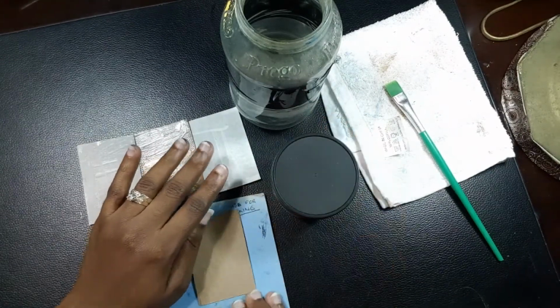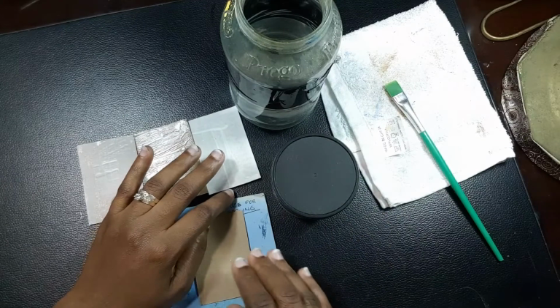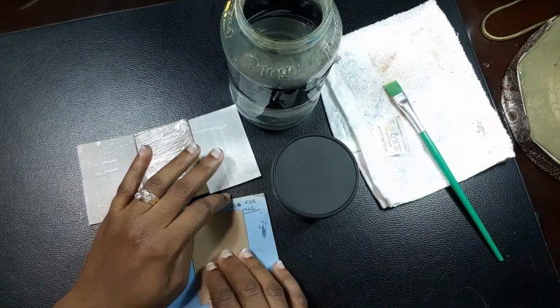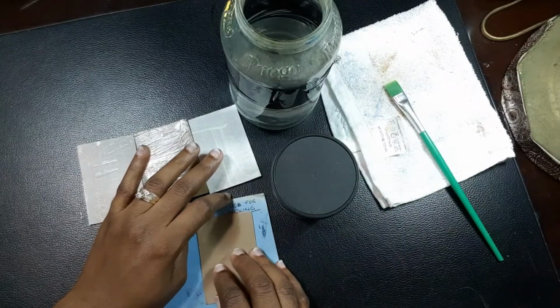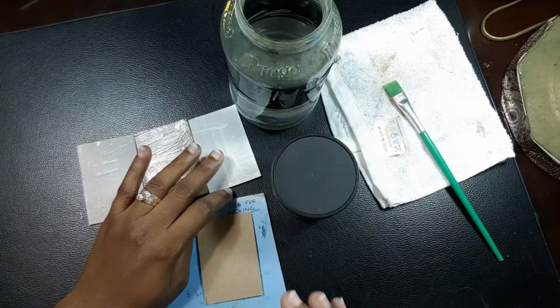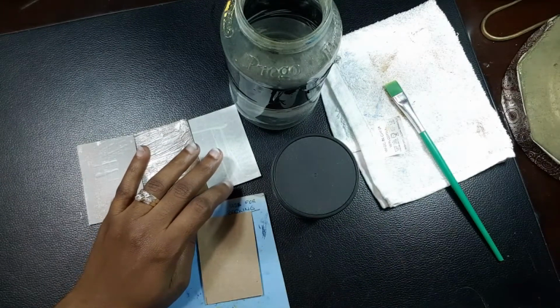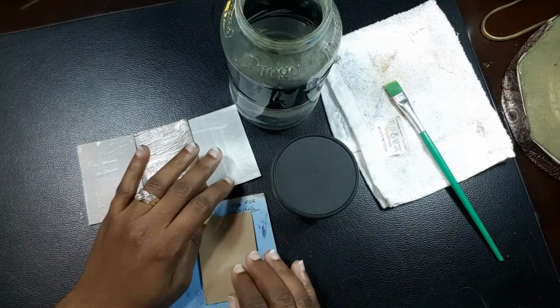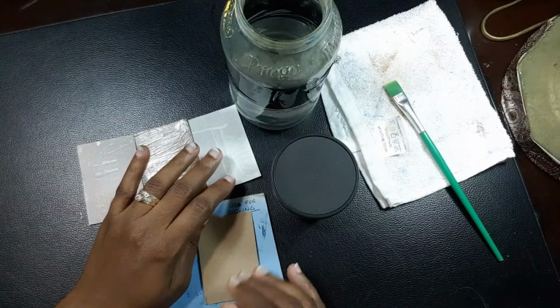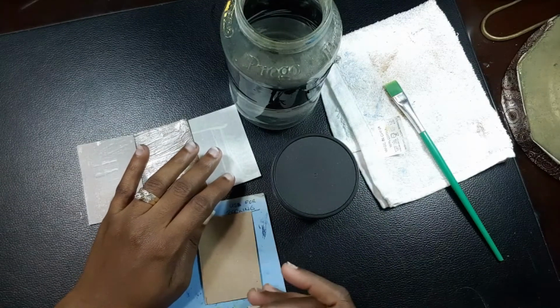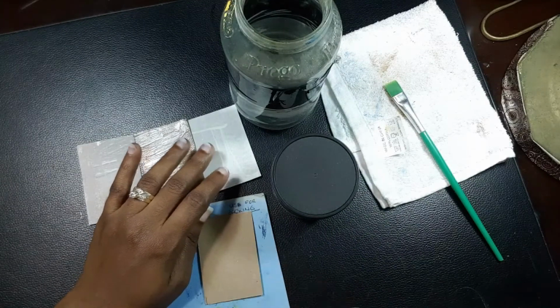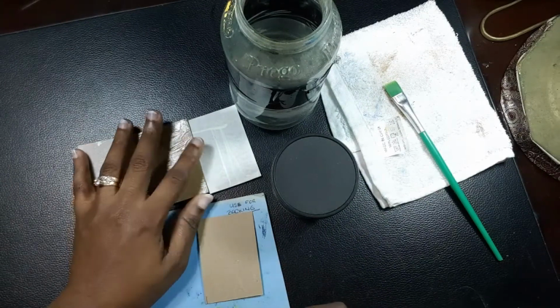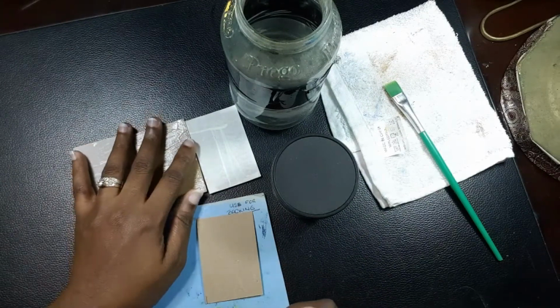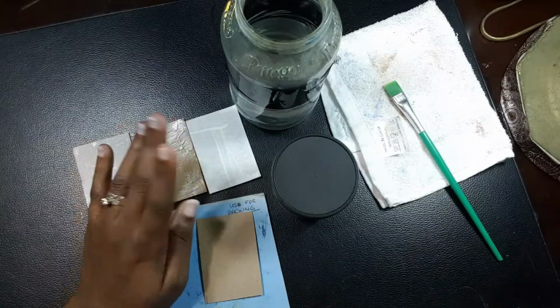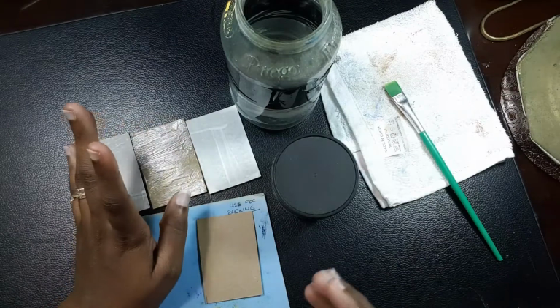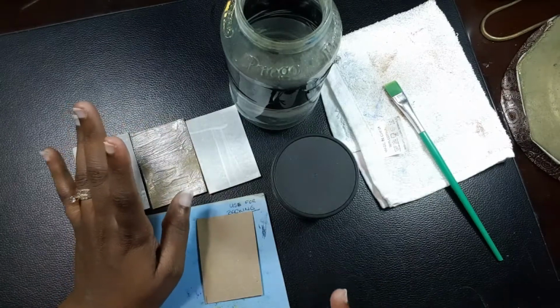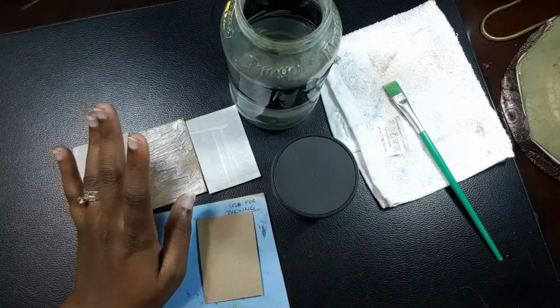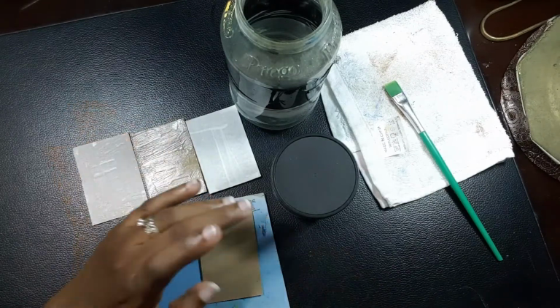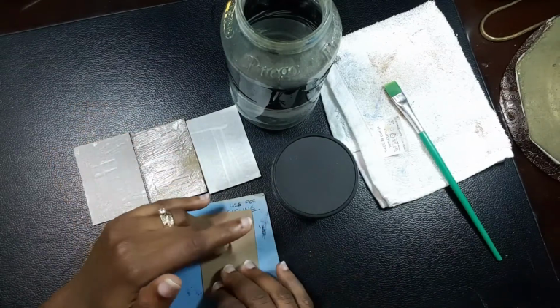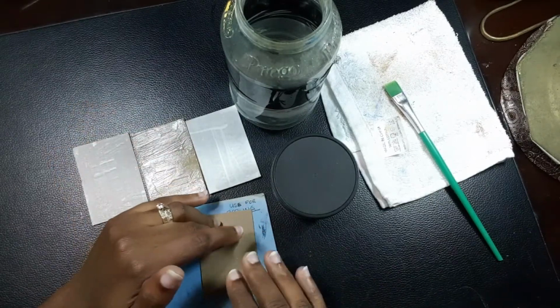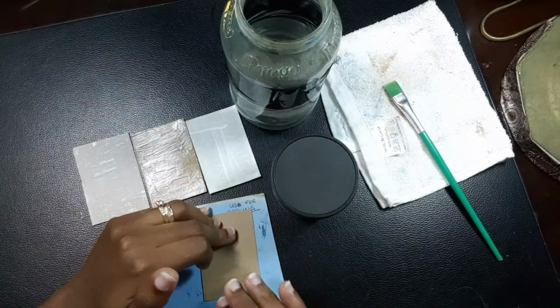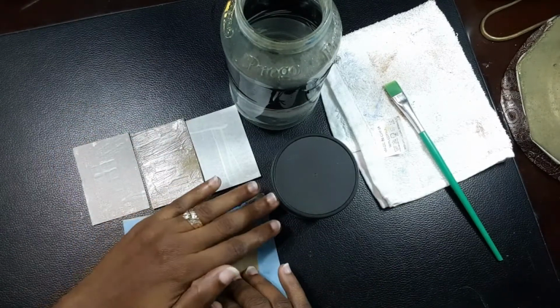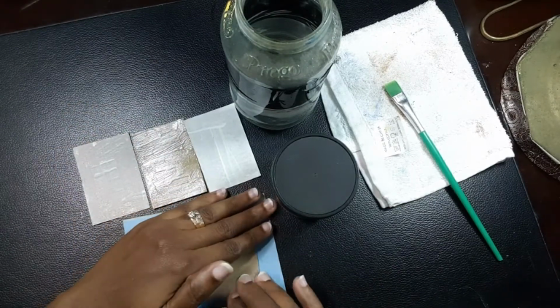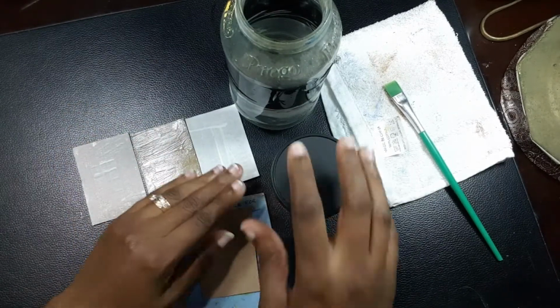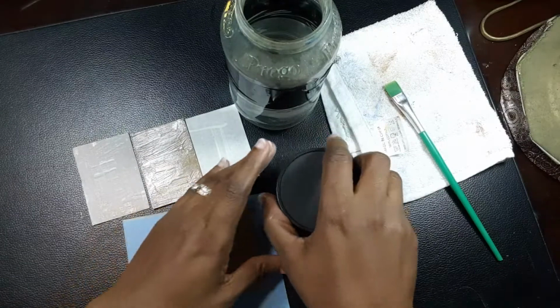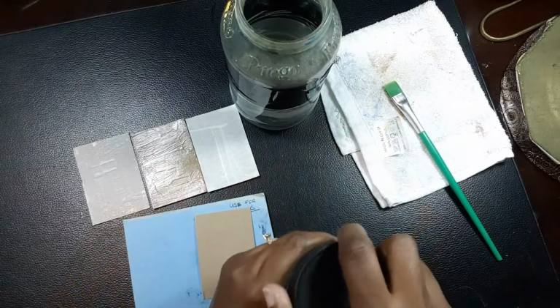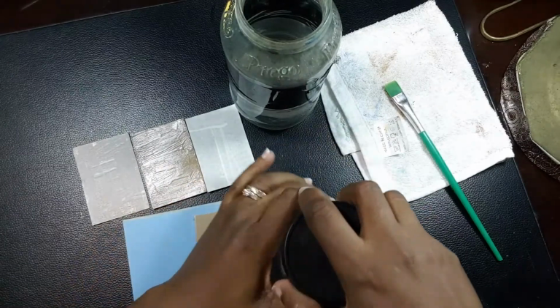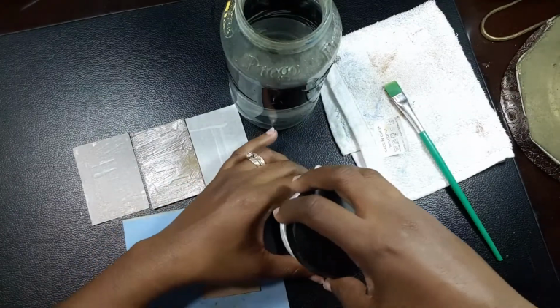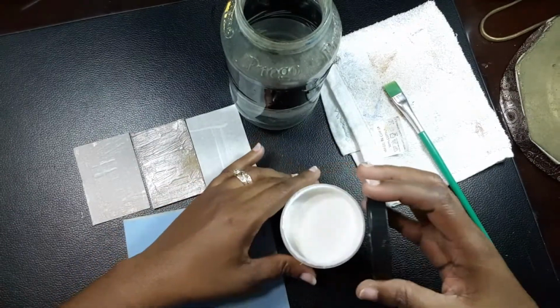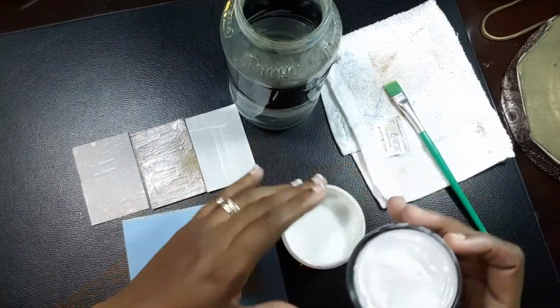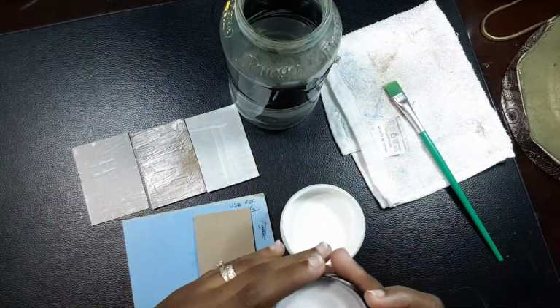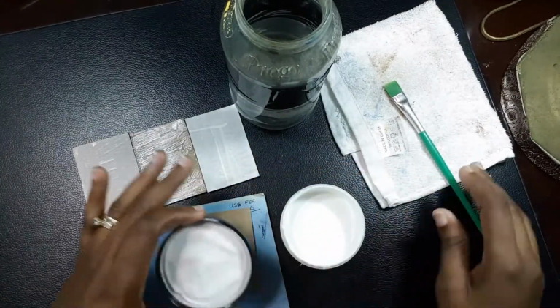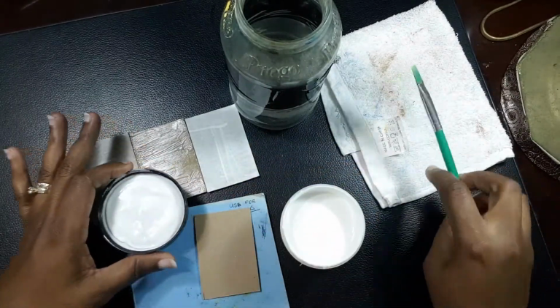As you know, if you put watercolor directly on these cereal box pieces it's just going to absorb into it — it won't take the colors very well, it will just dull them down. So I'm going to put the watercolor ground on this to test out this product.